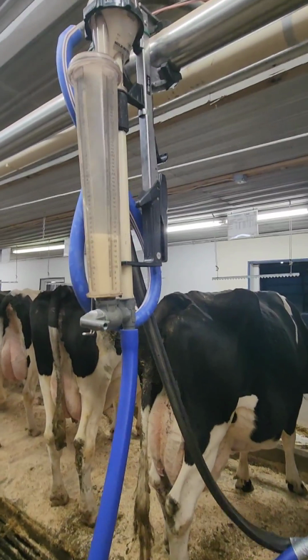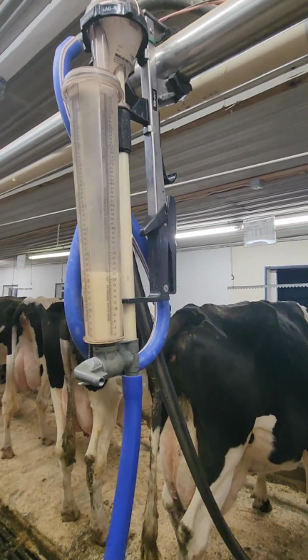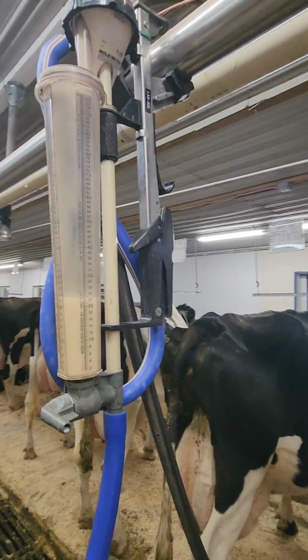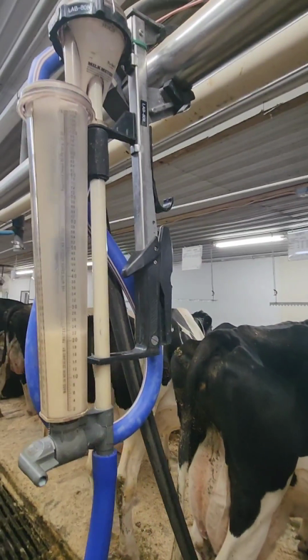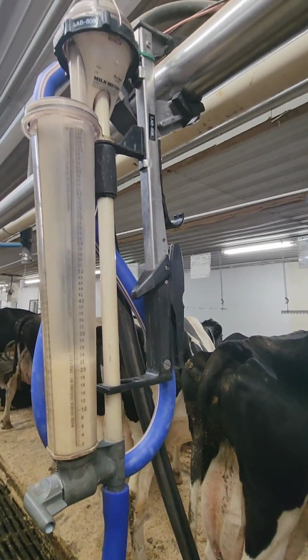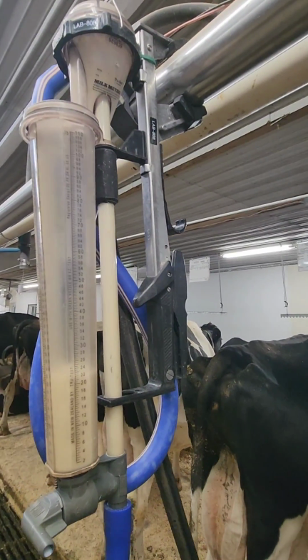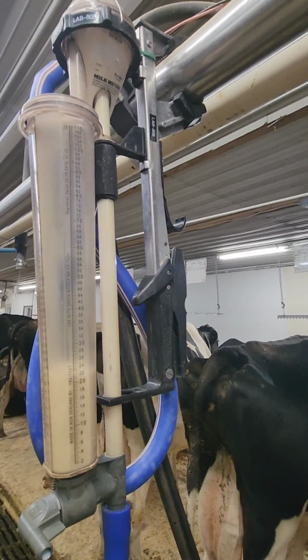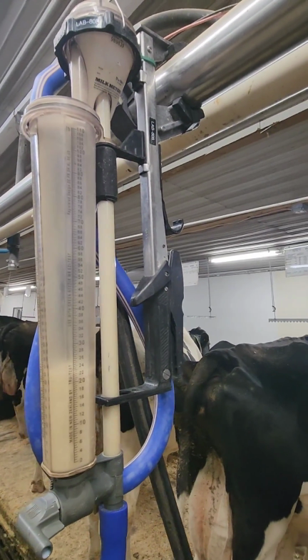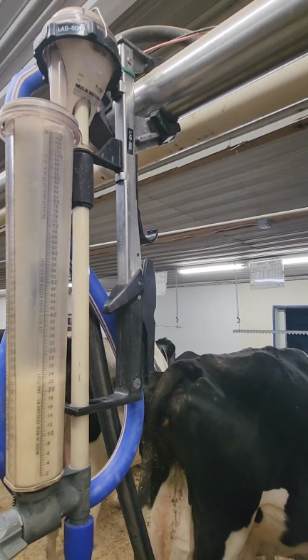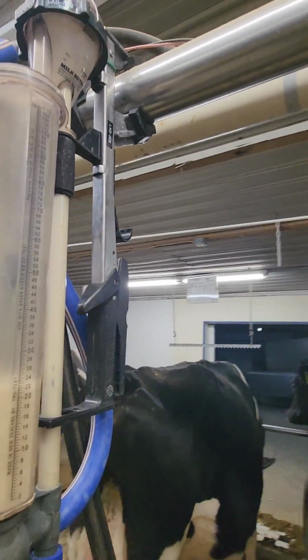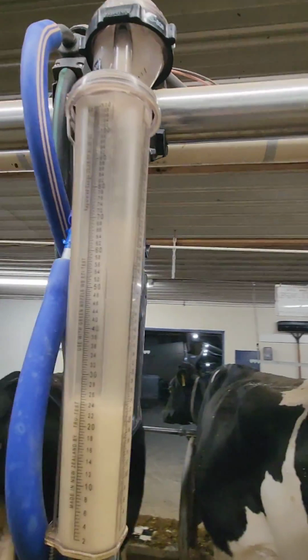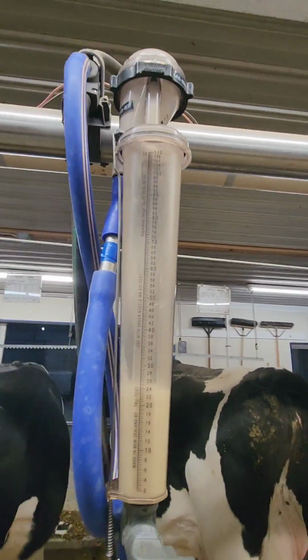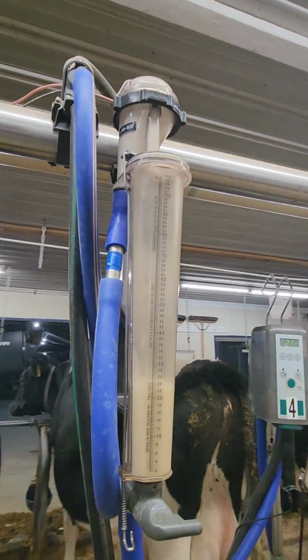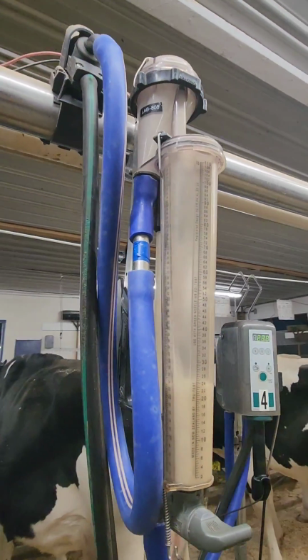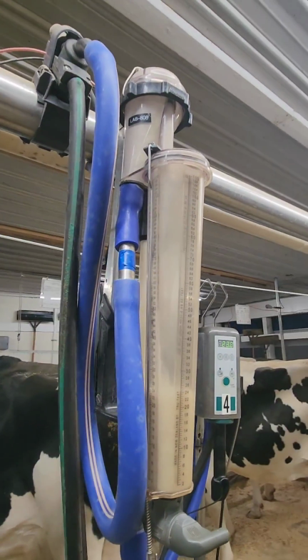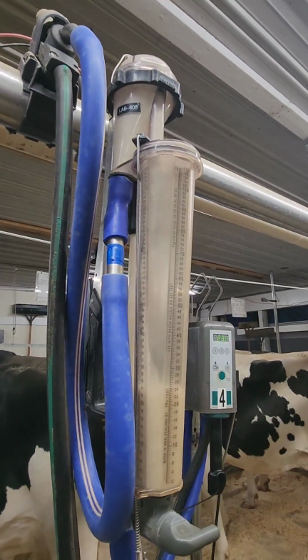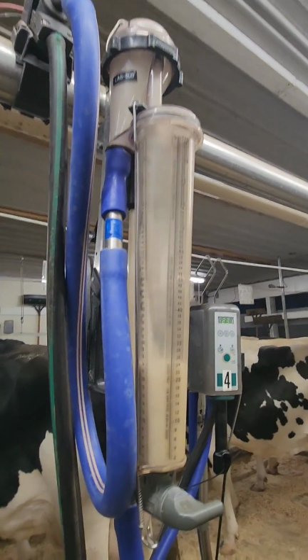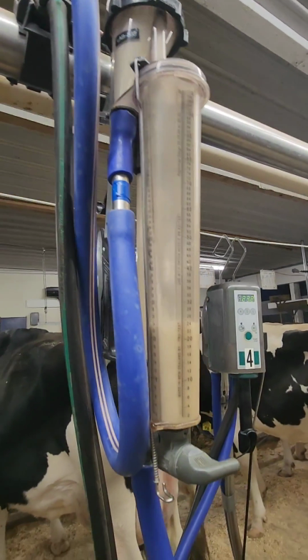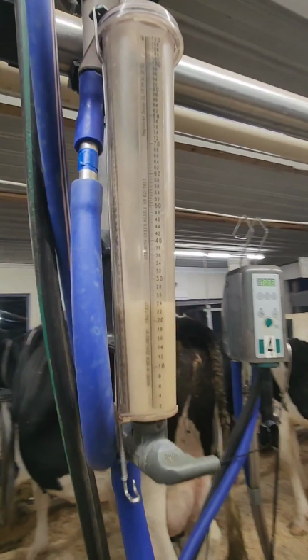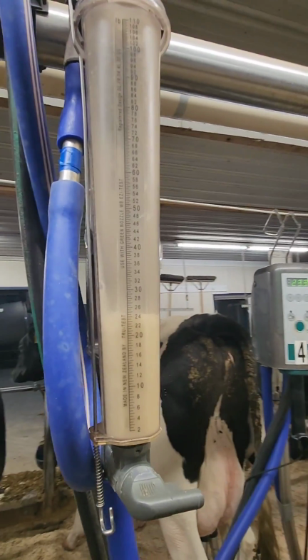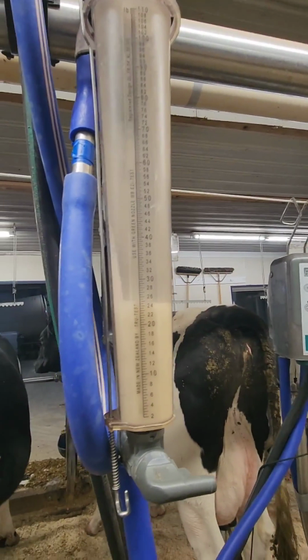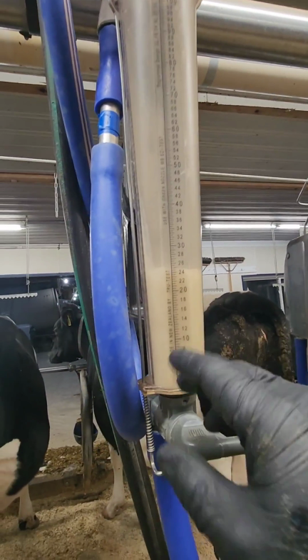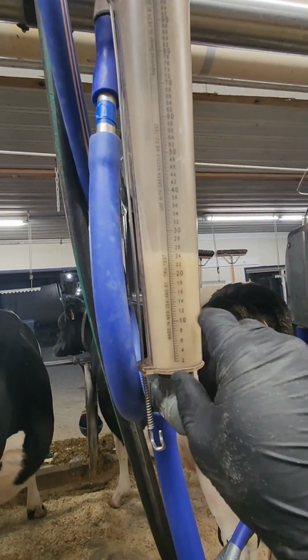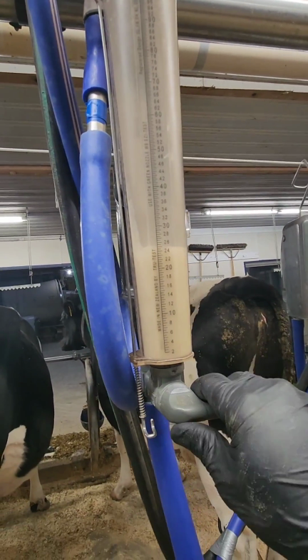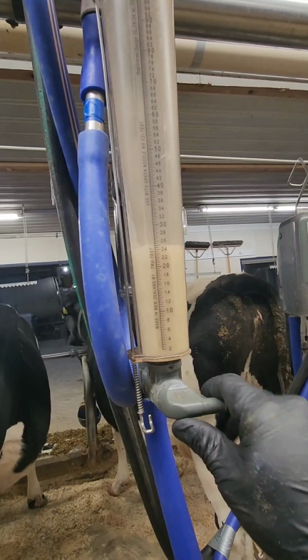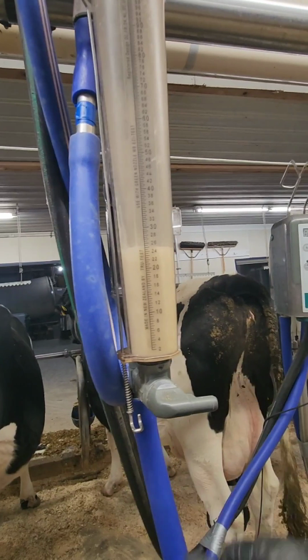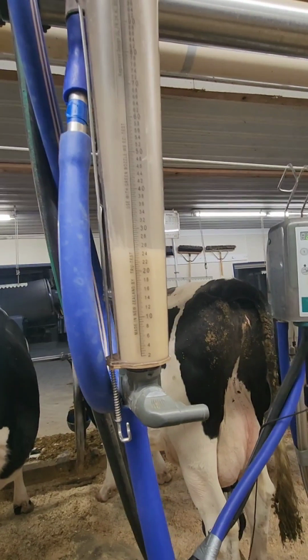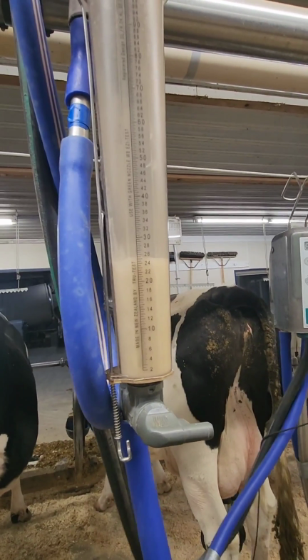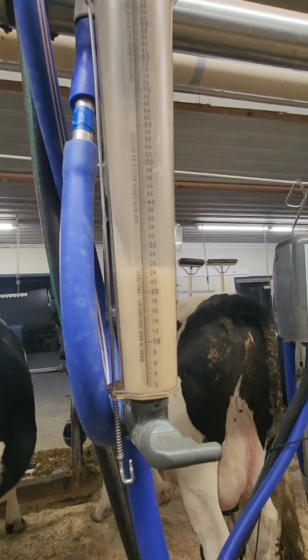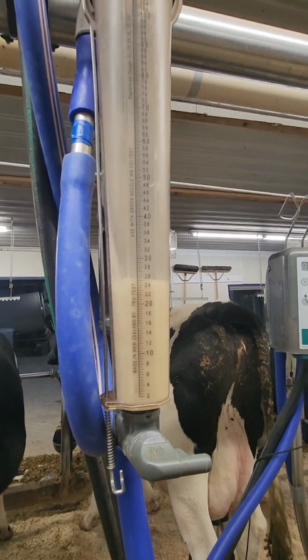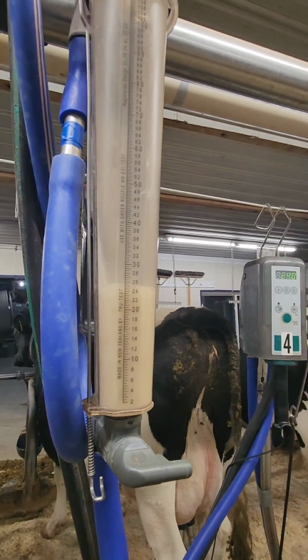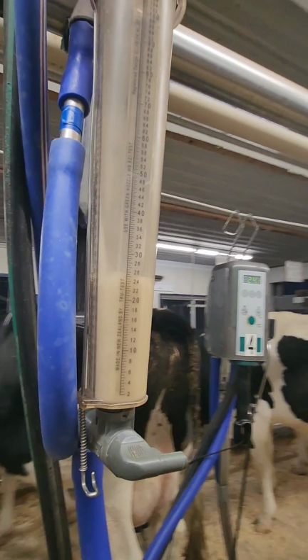These meters we have here have calibration to let just the right amount of milk down into this whey jar, and then we can turn this thing to the side and get our sample at the bottom when we're done.